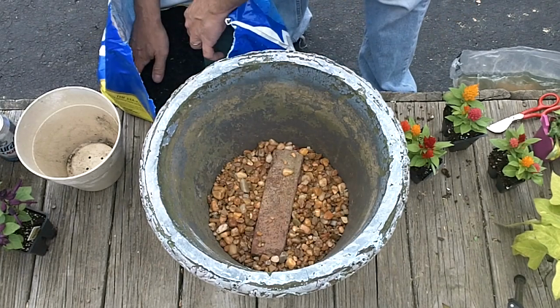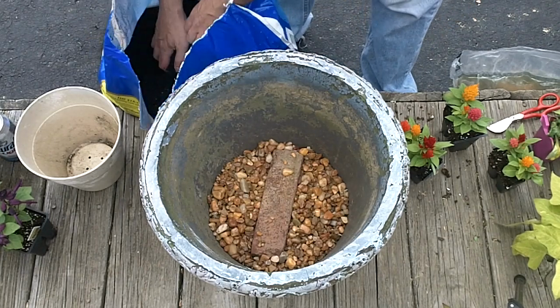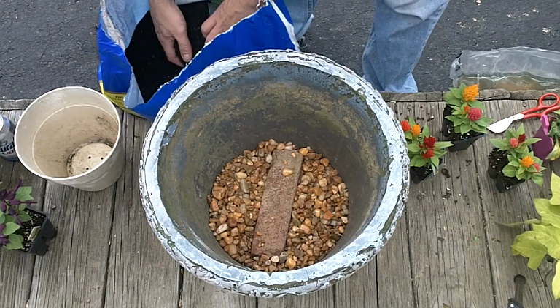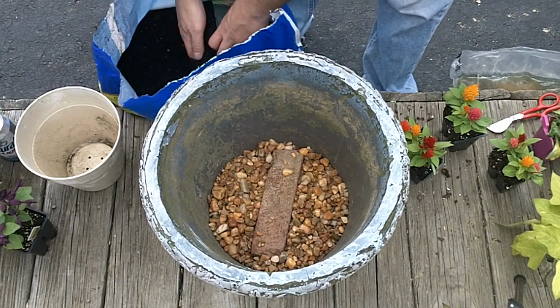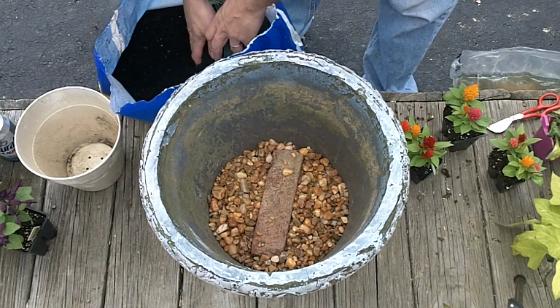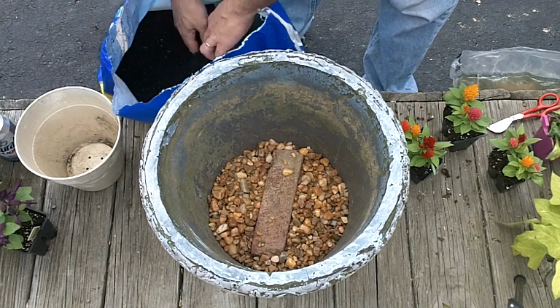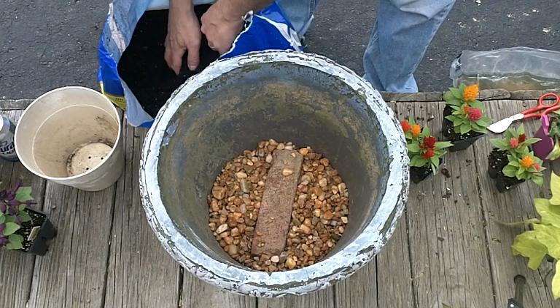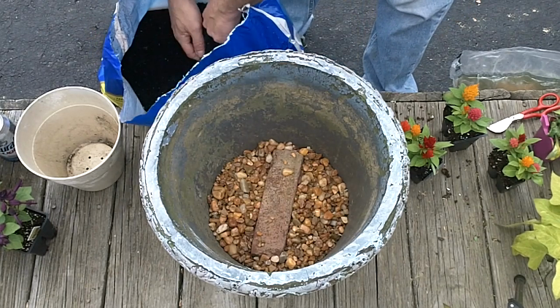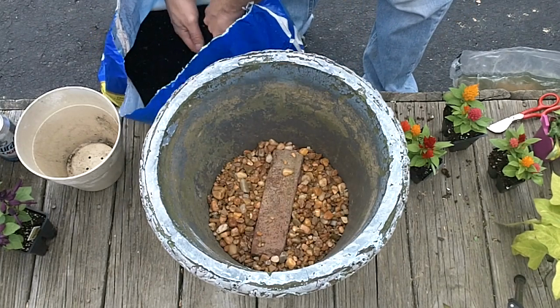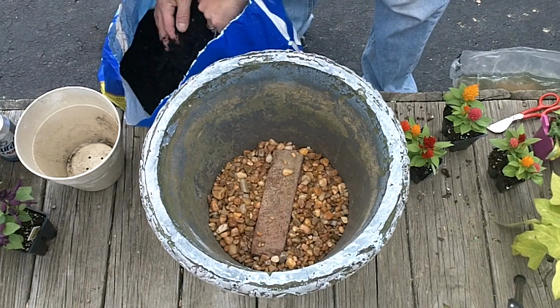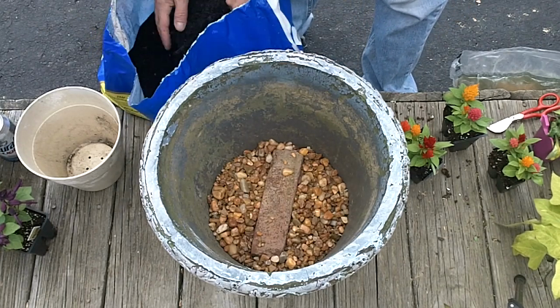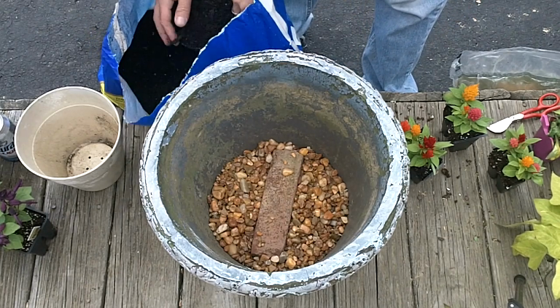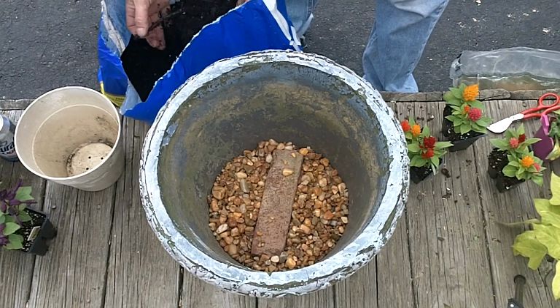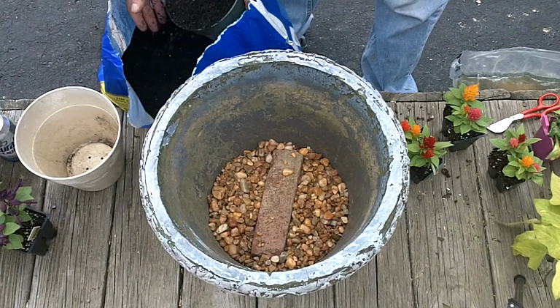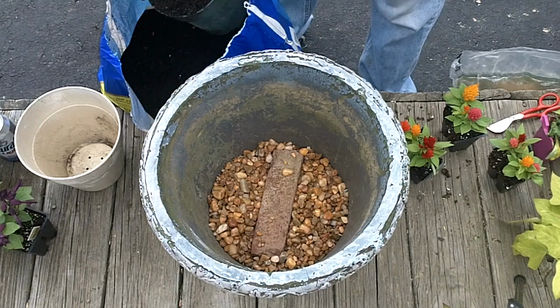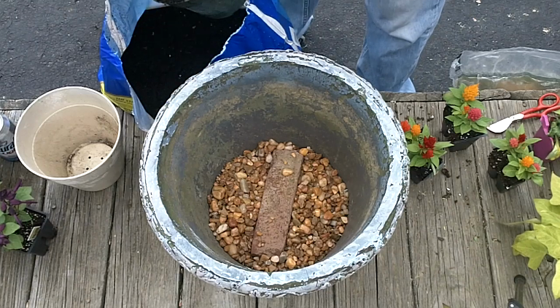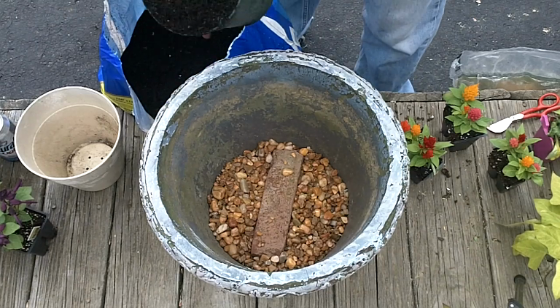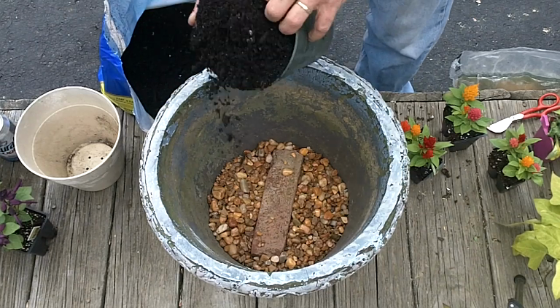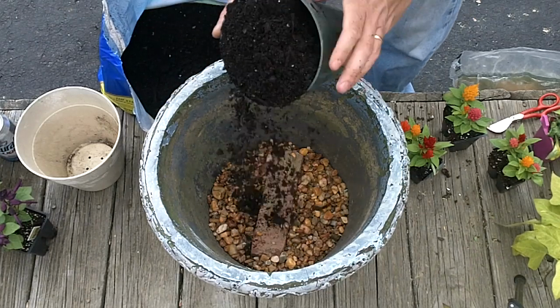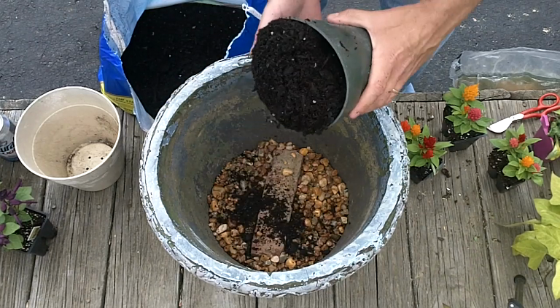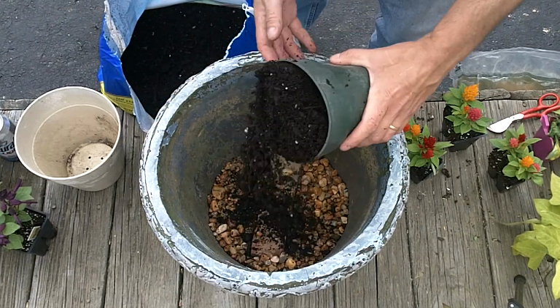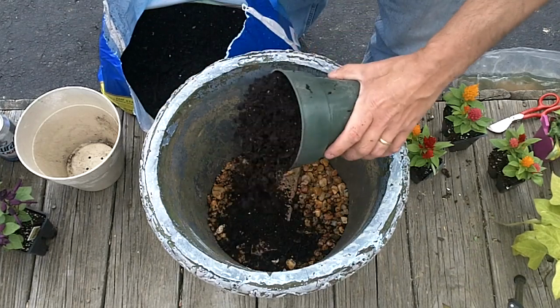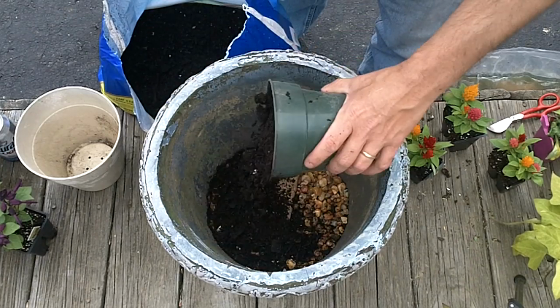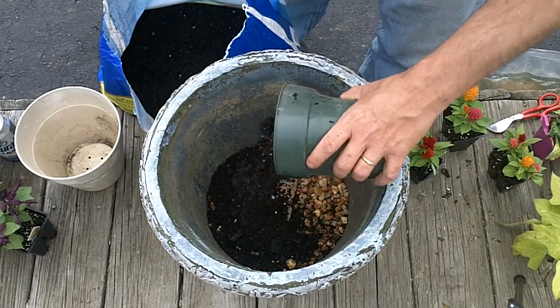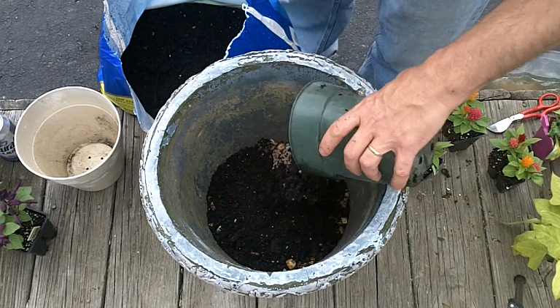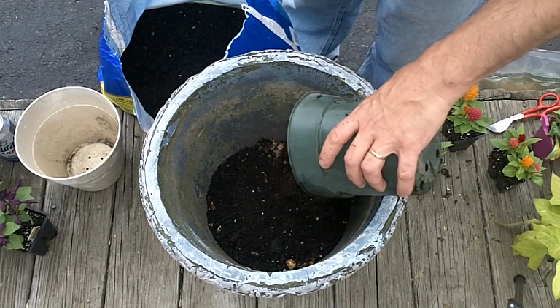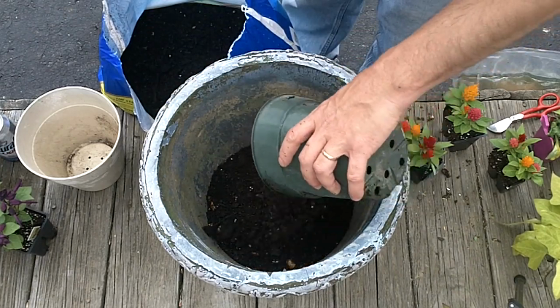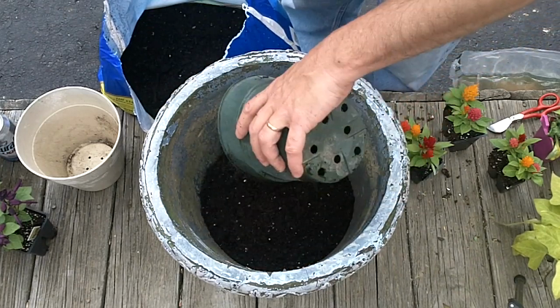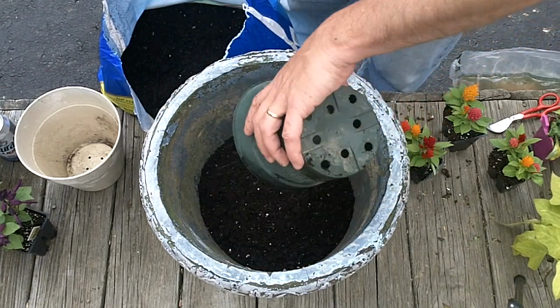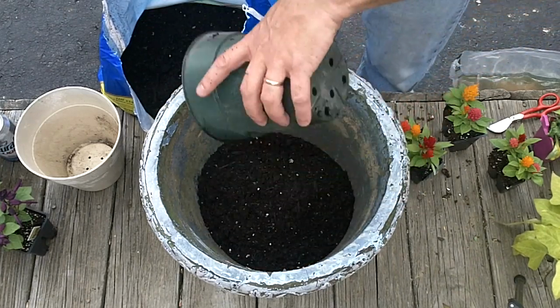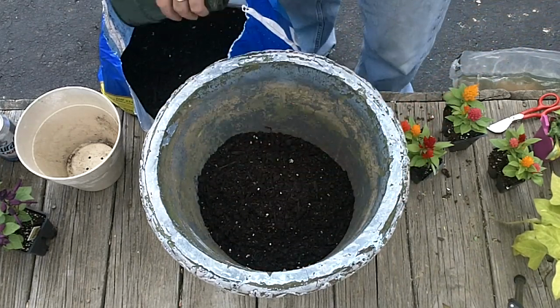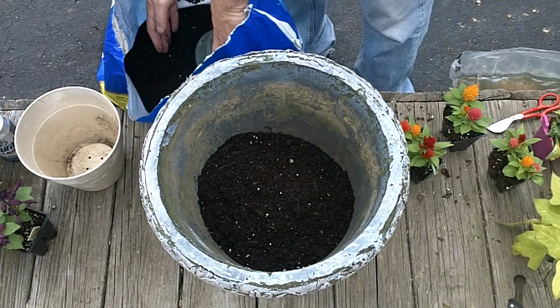Good potting soil is so expensive now, you don't want to fill the whole pot with potting soil. So I got some good potting soil with a 9-month fertilizer in it.